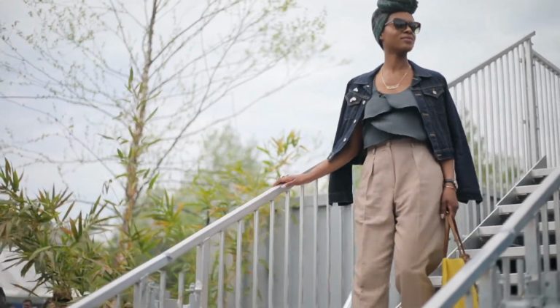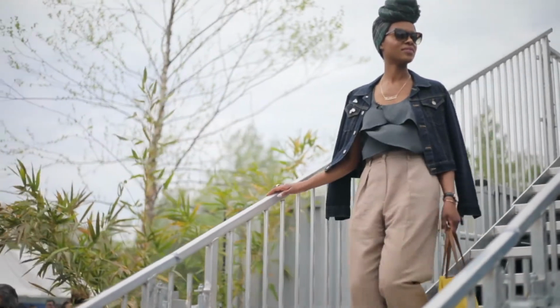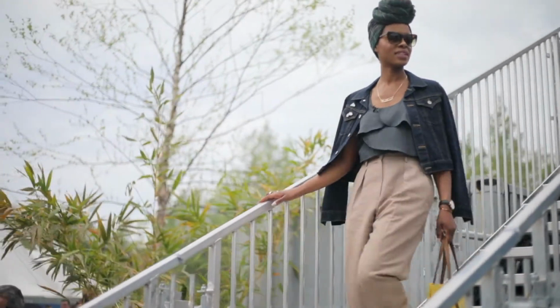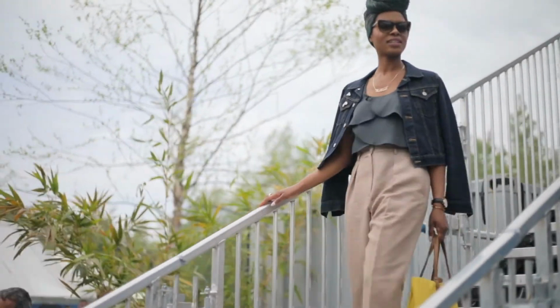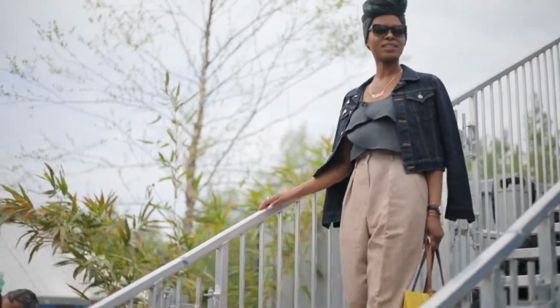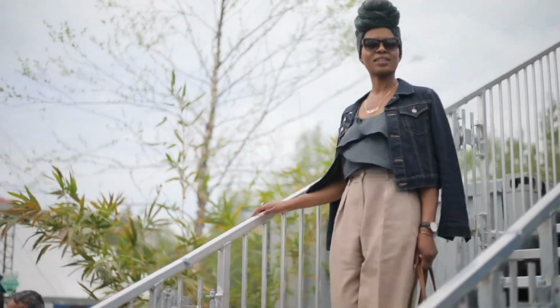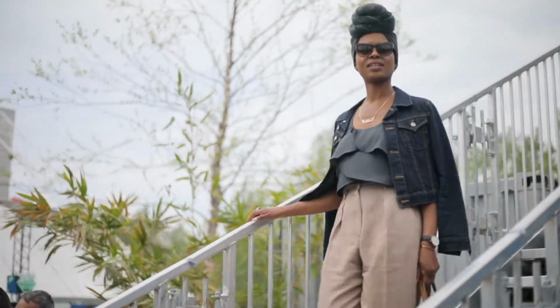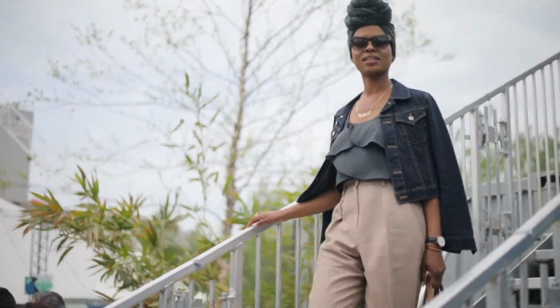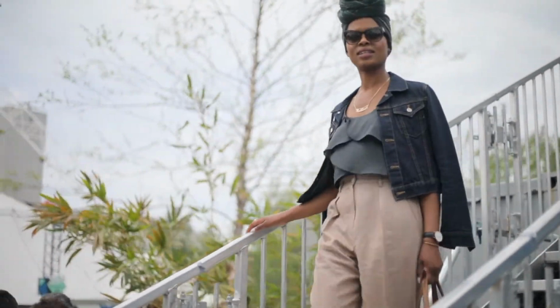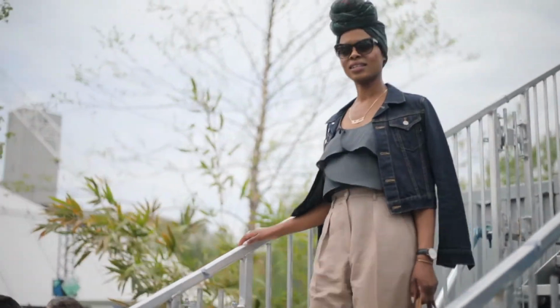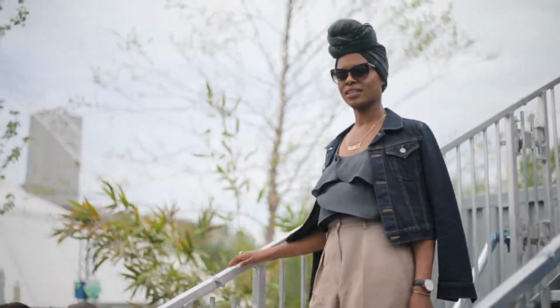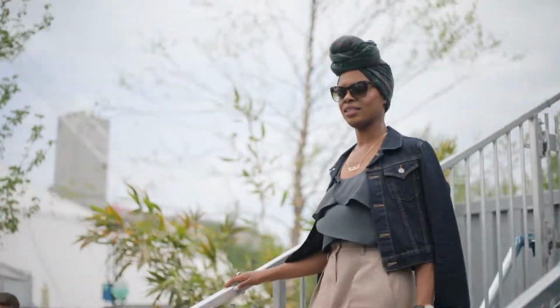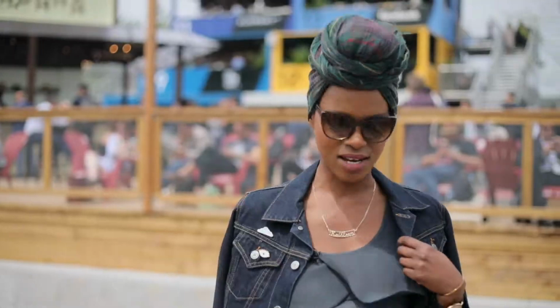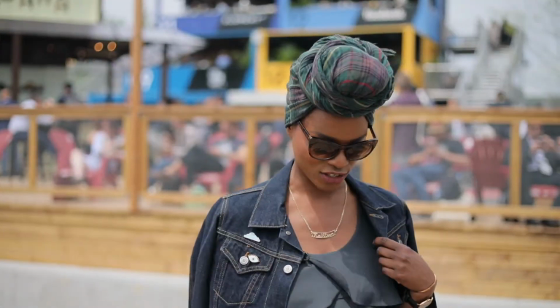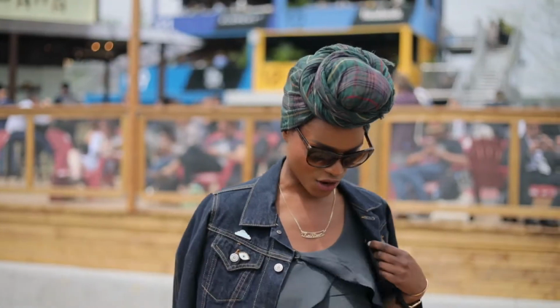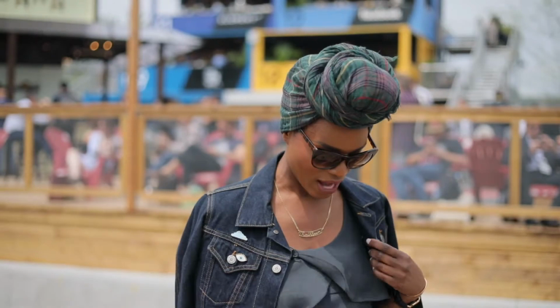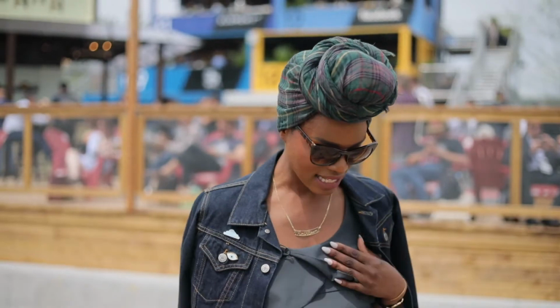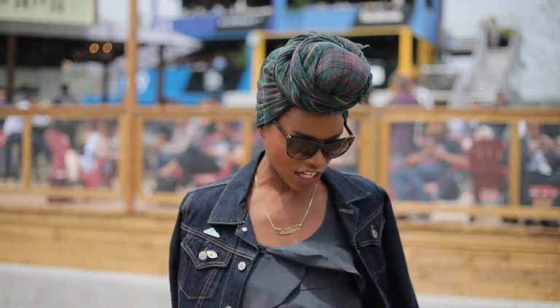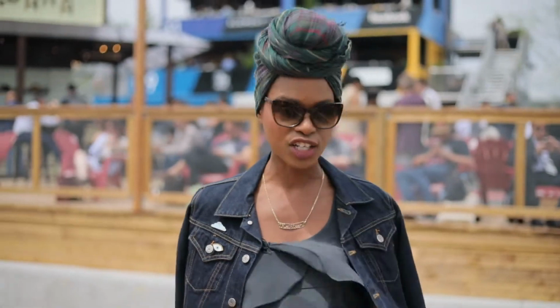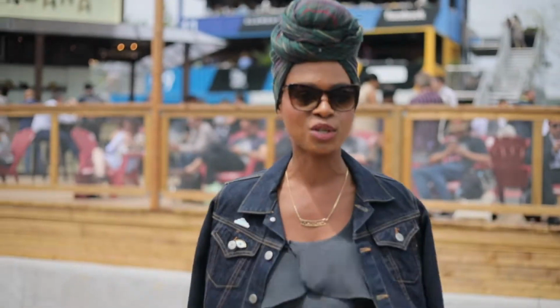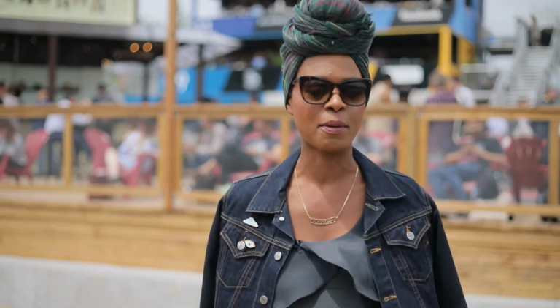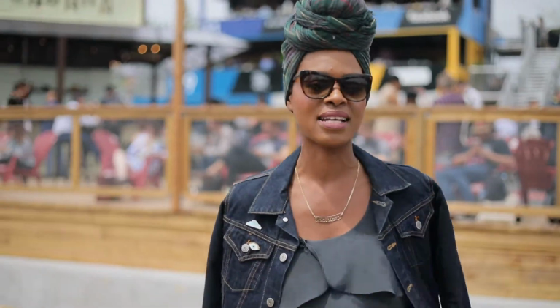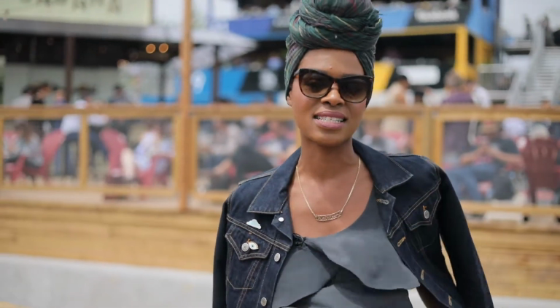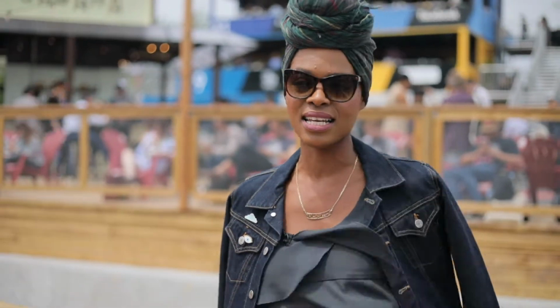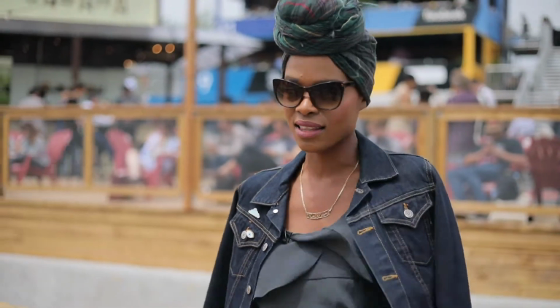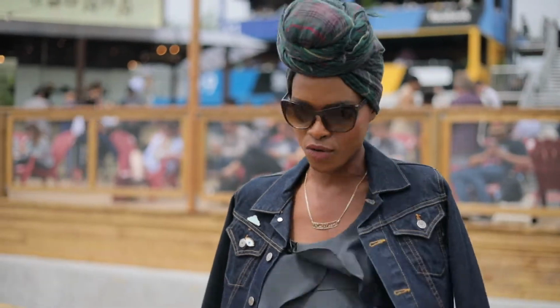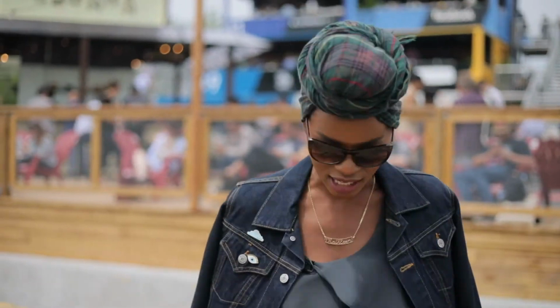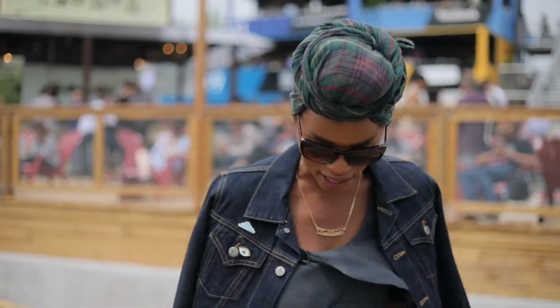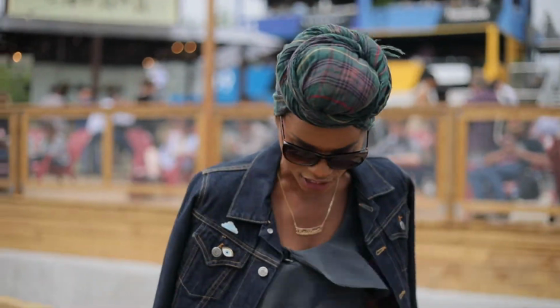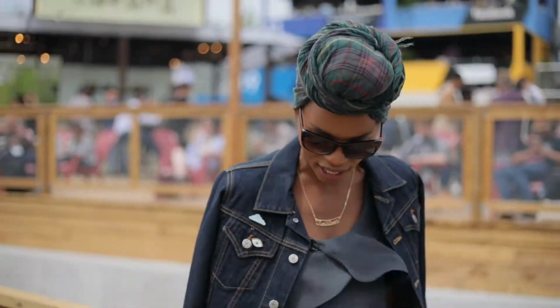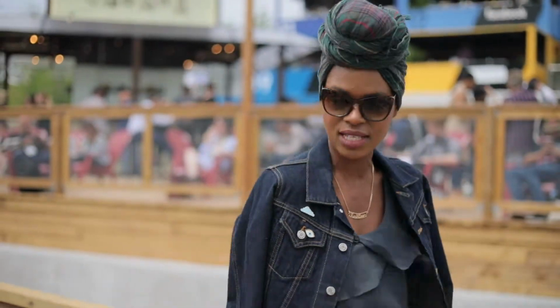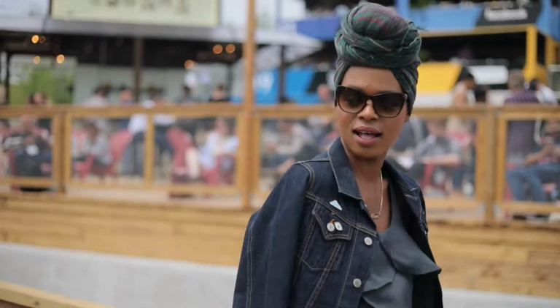This top was a gift from a friend for my birthday many years ago and it's actually a tunic, but I tucked it into the oversized pants and you can't even tell.